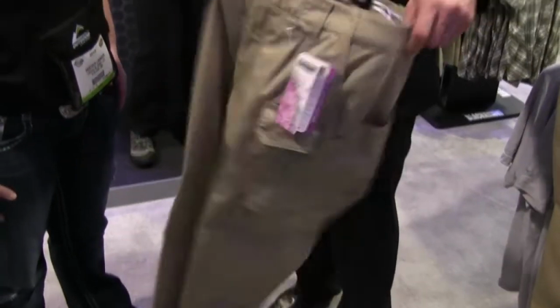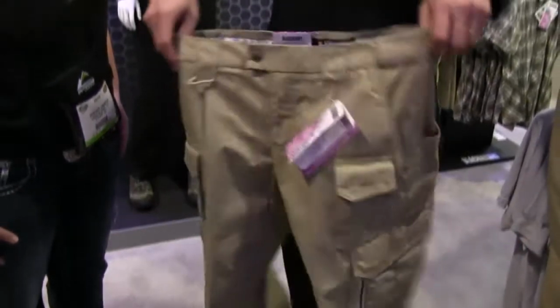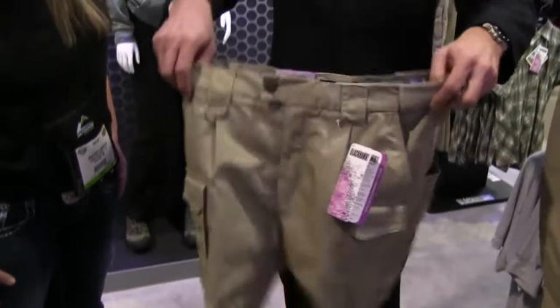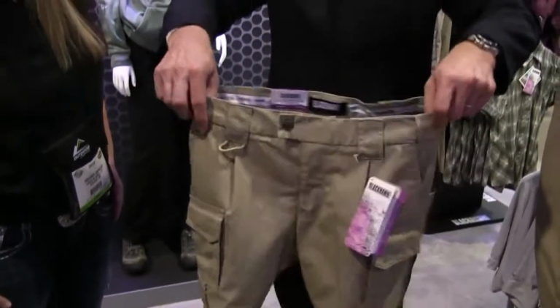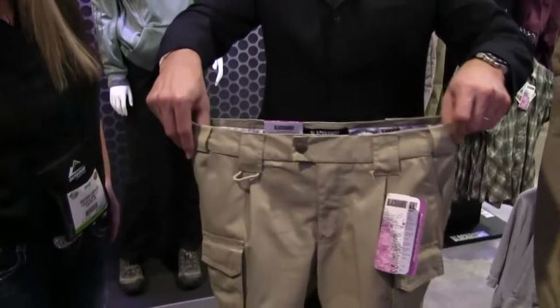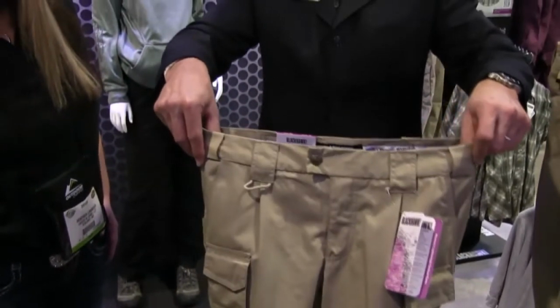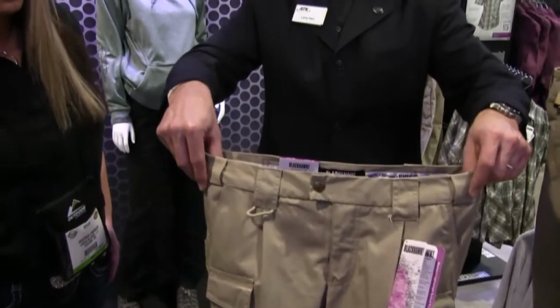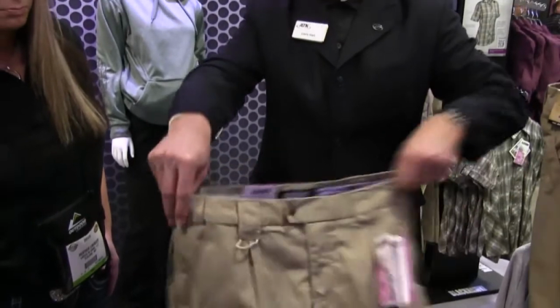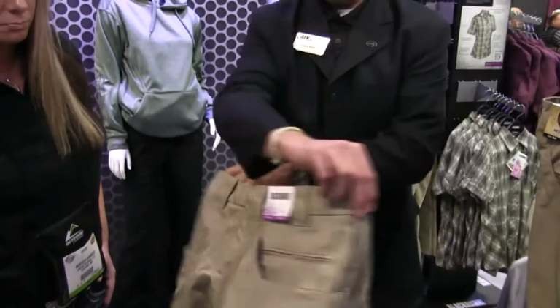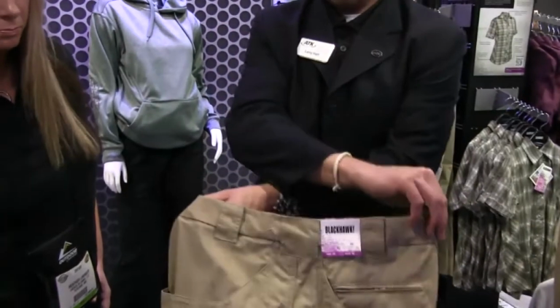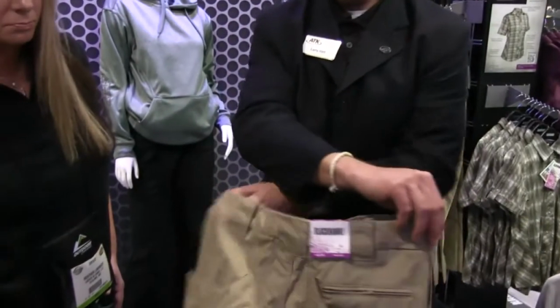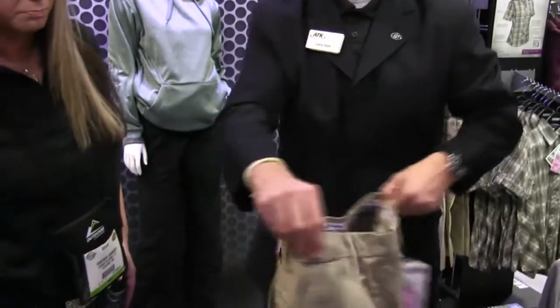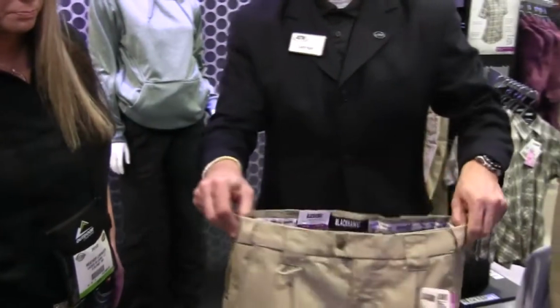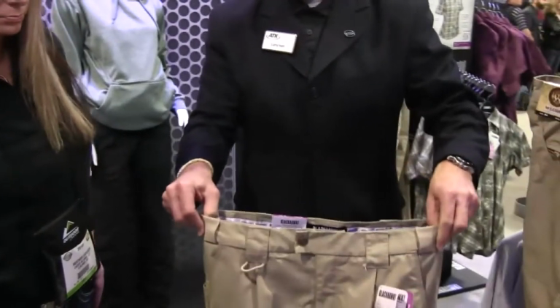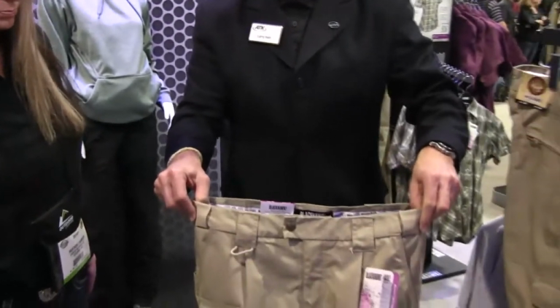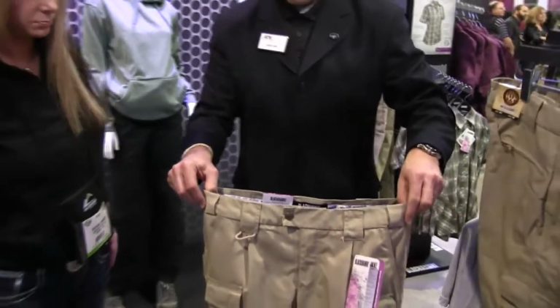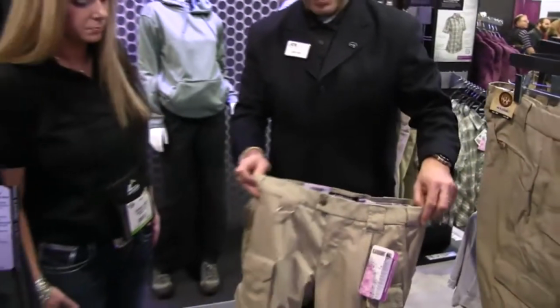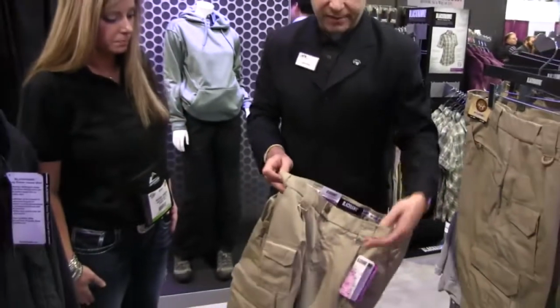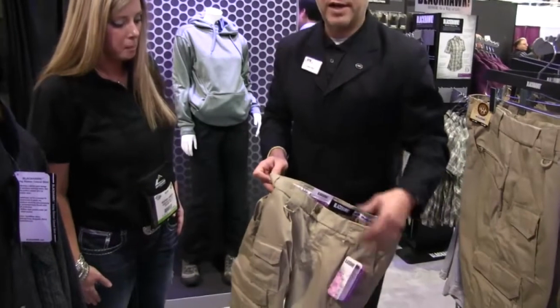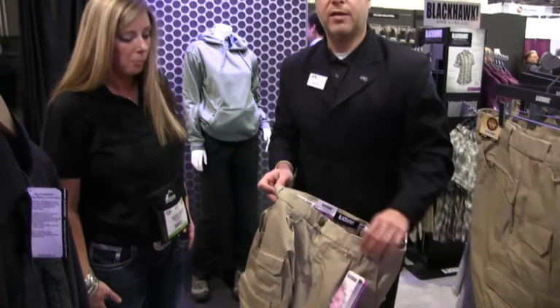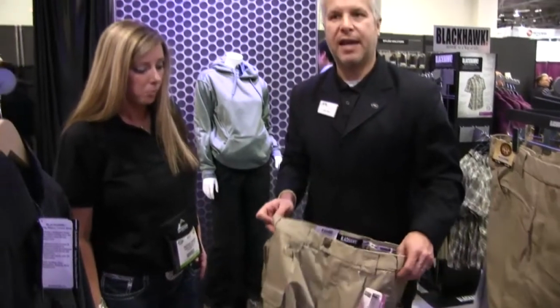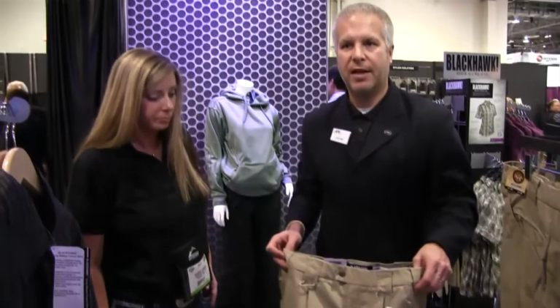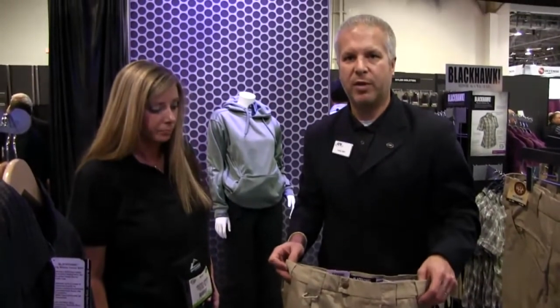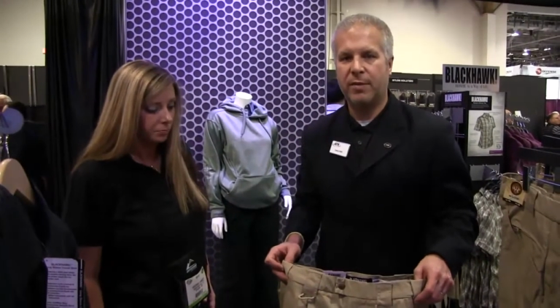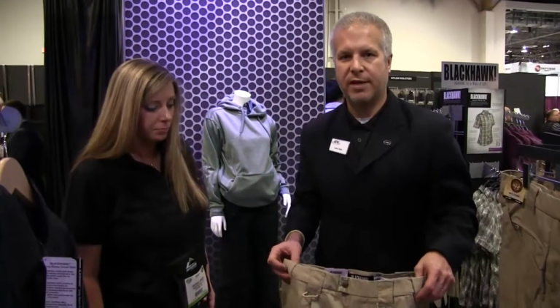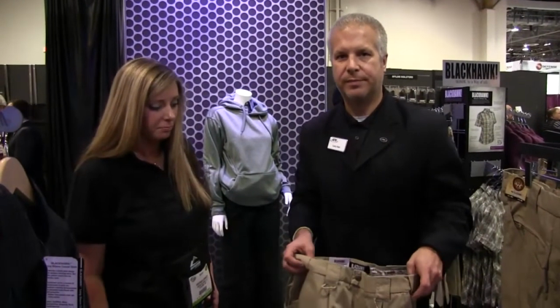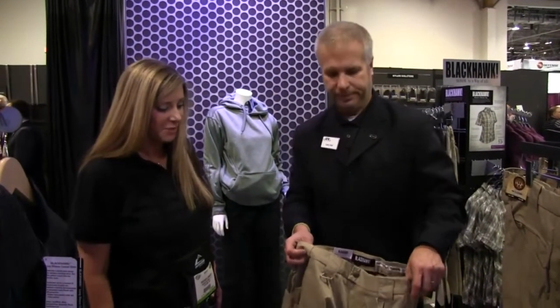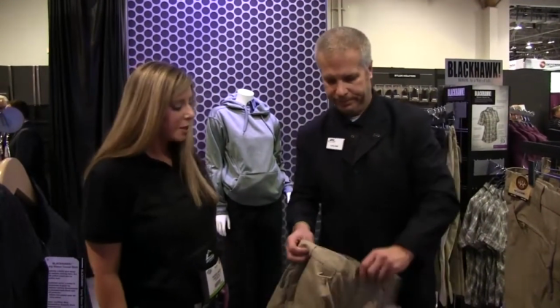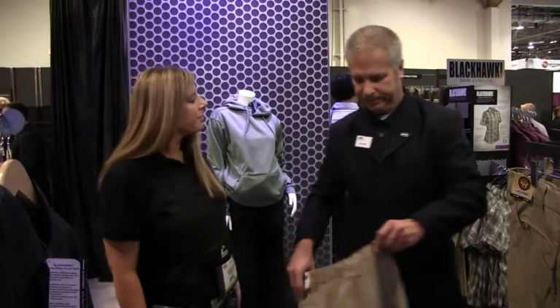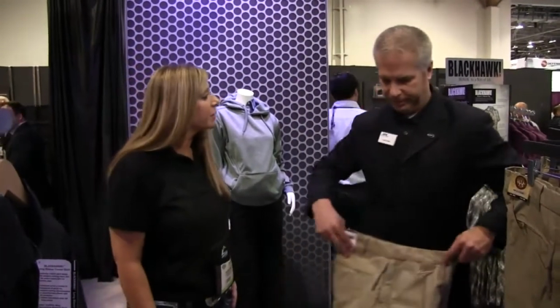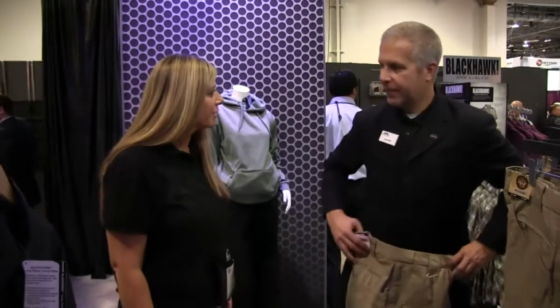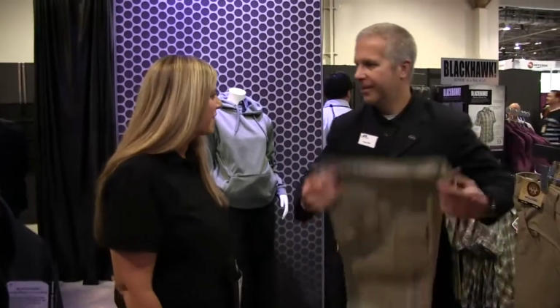Comes in women's fit and sizings. We've had some good response. Multiple colors available, branded and tagged Blackhawk but in women's fashion. Well, thank you very much Larry for your time.